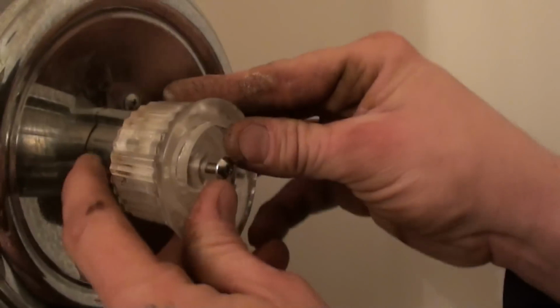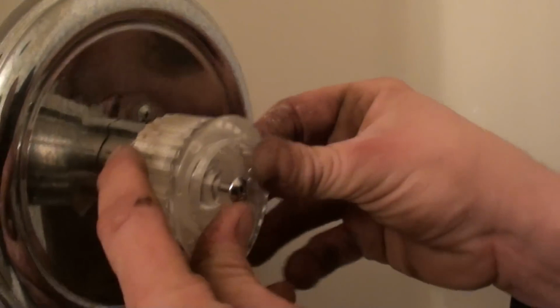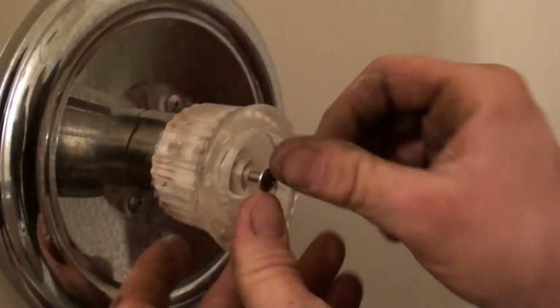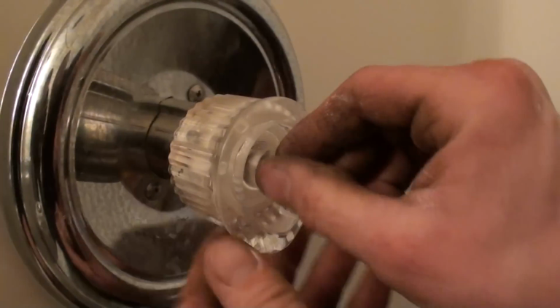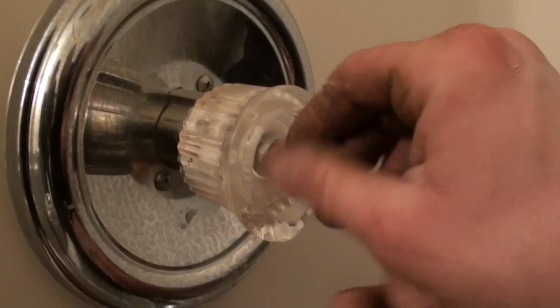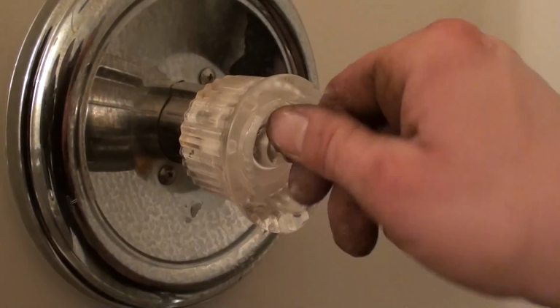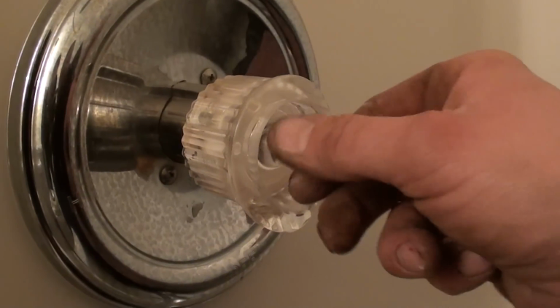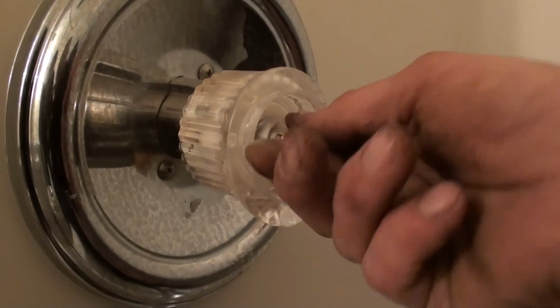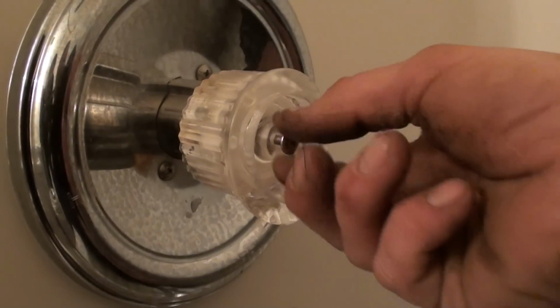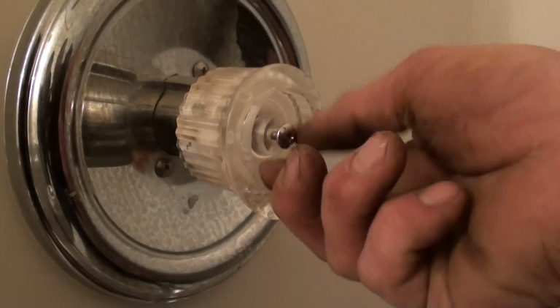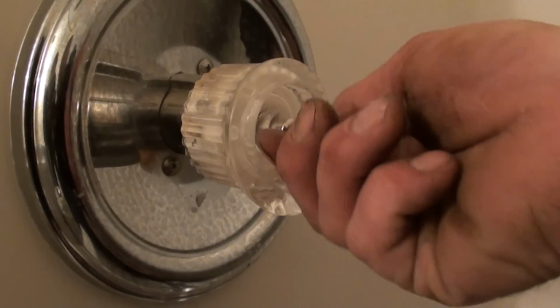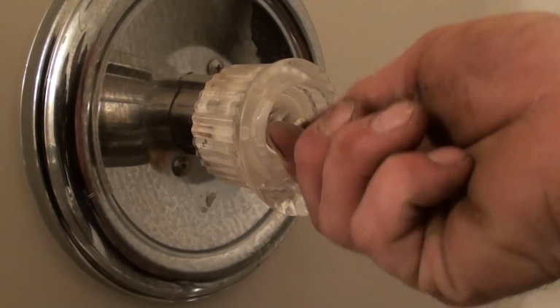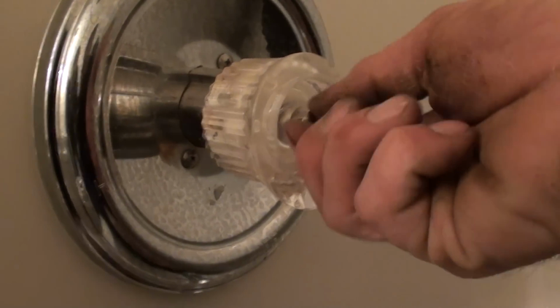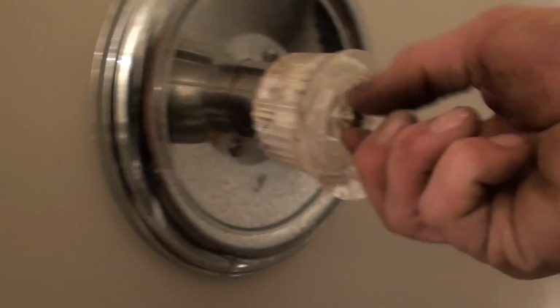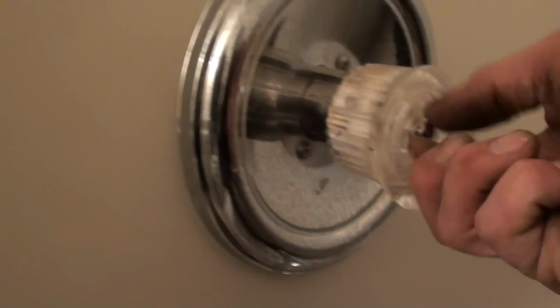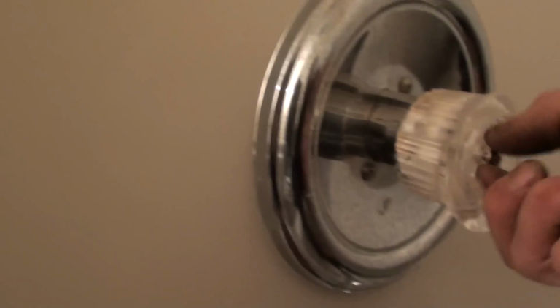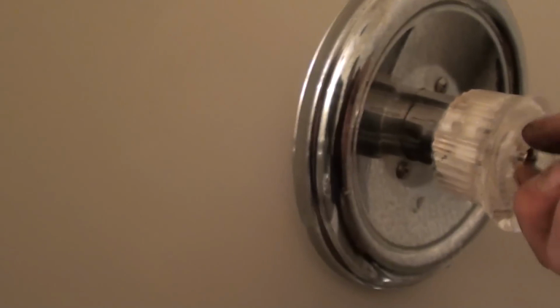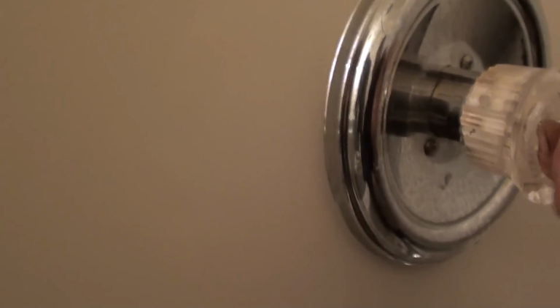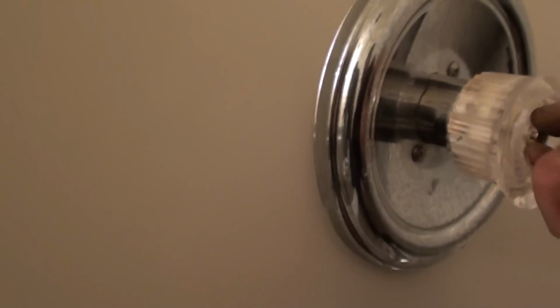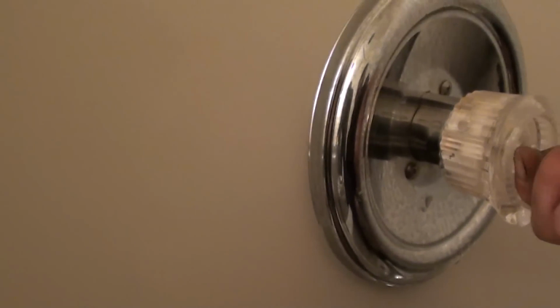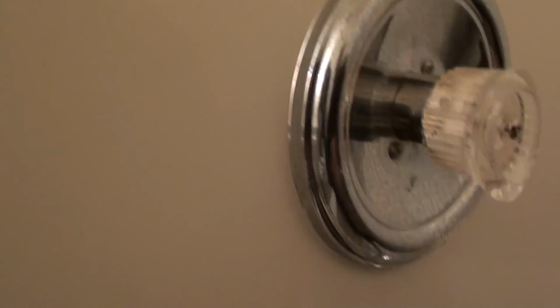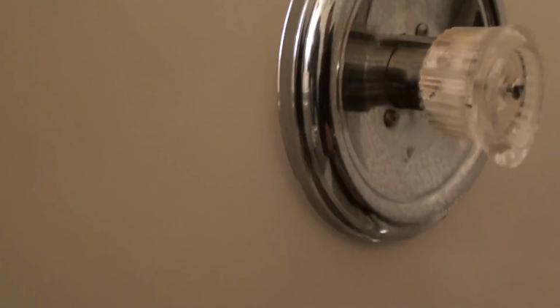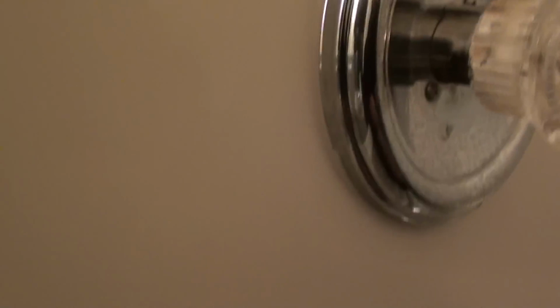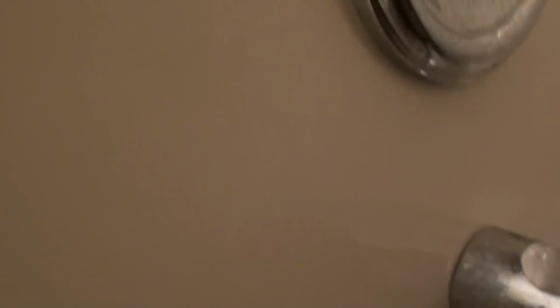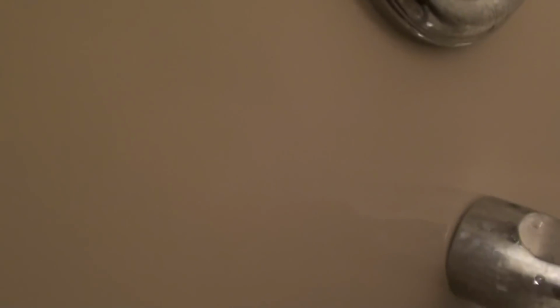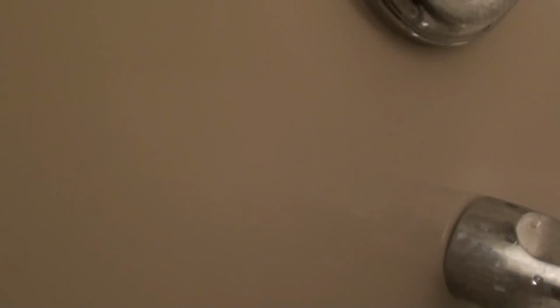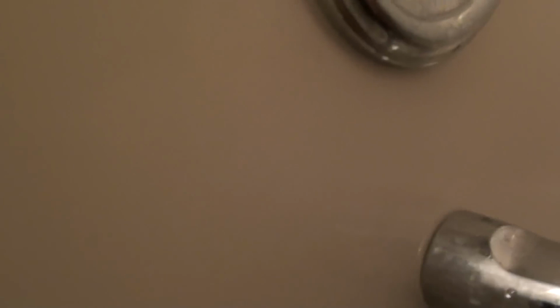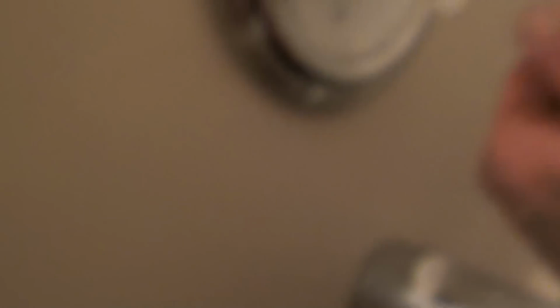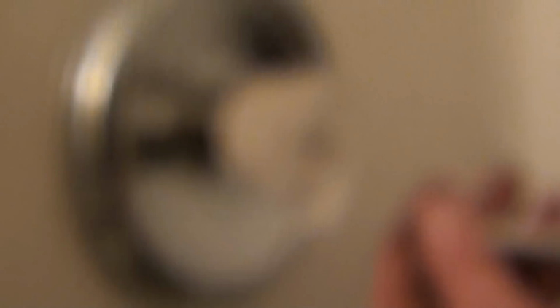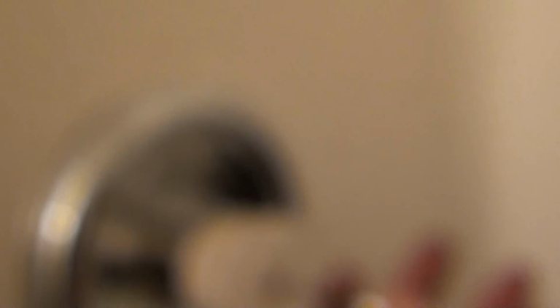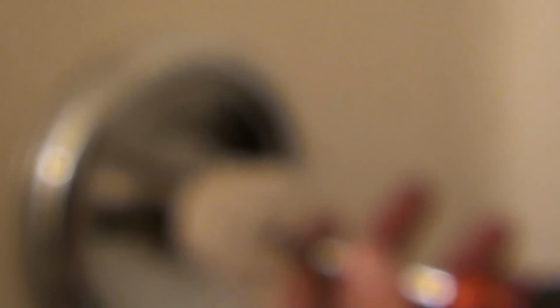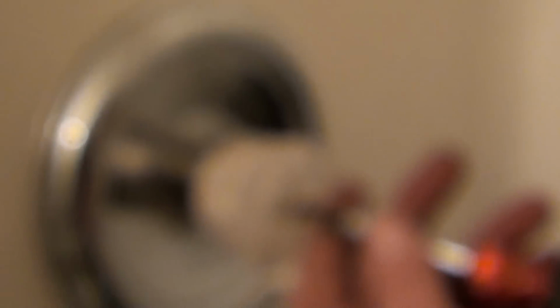The handle should be in a down position — that's typically where they're at. And that's it, that's all there is to taking it apart.